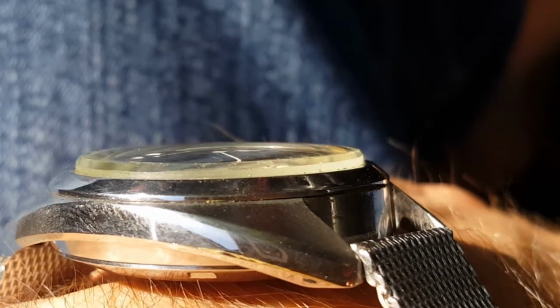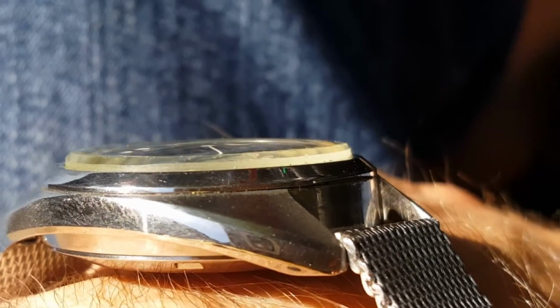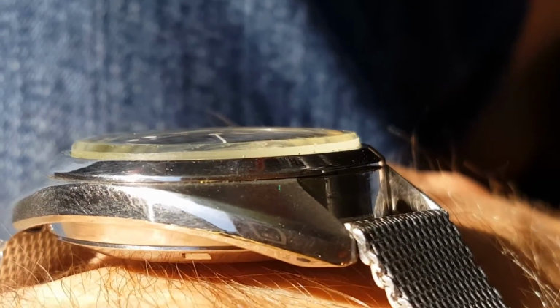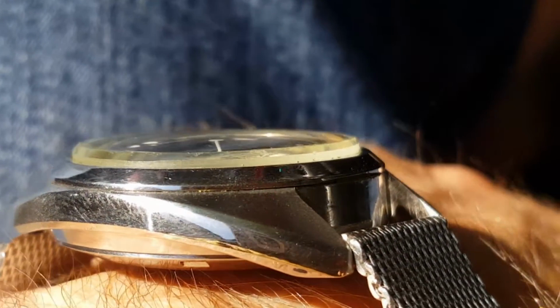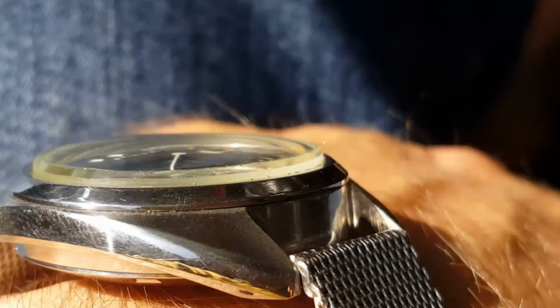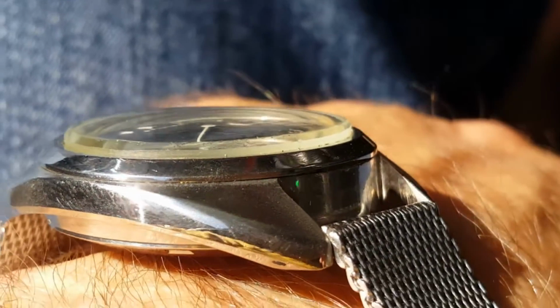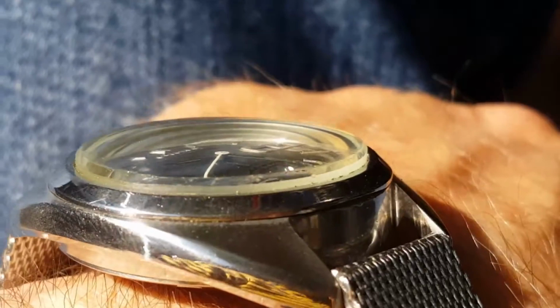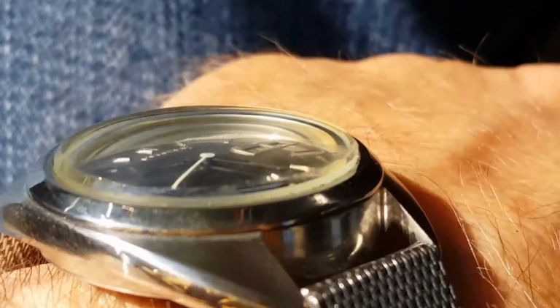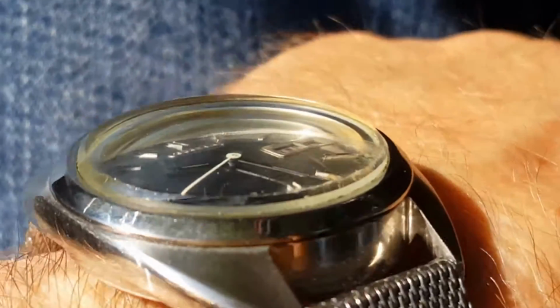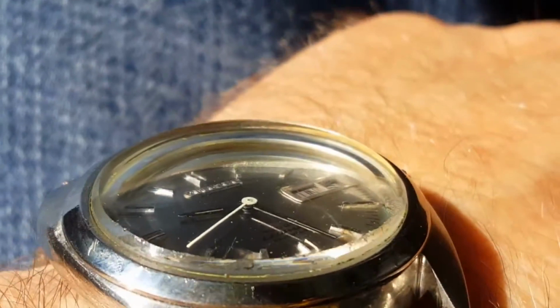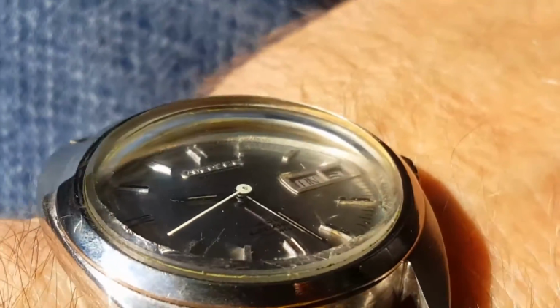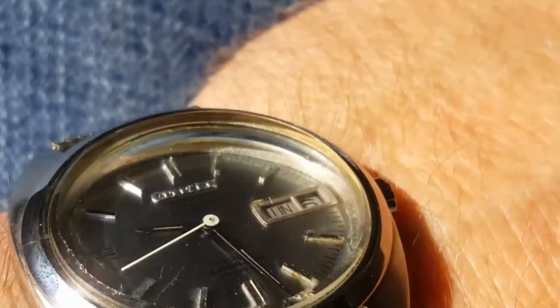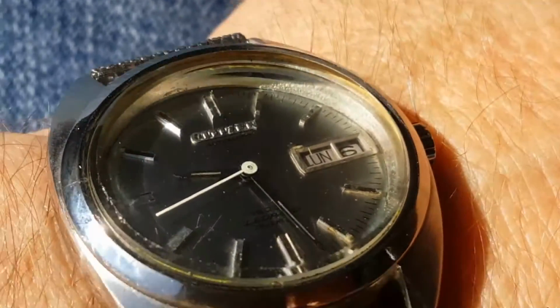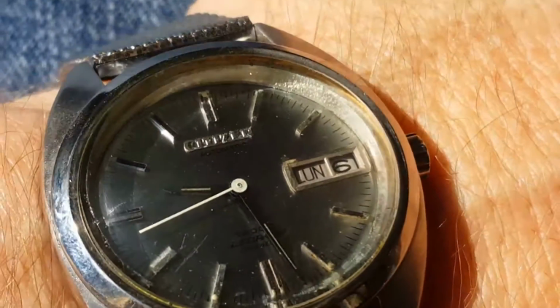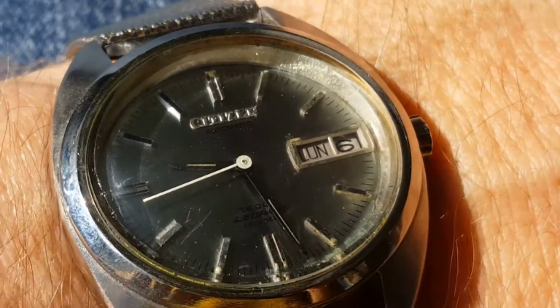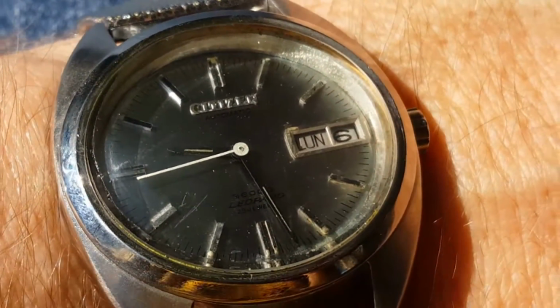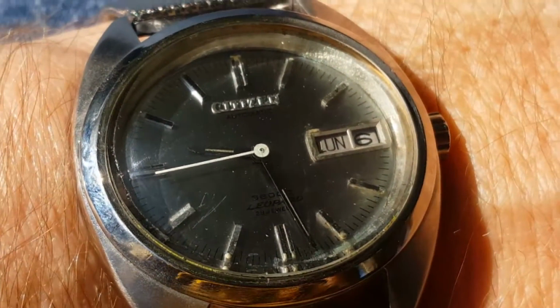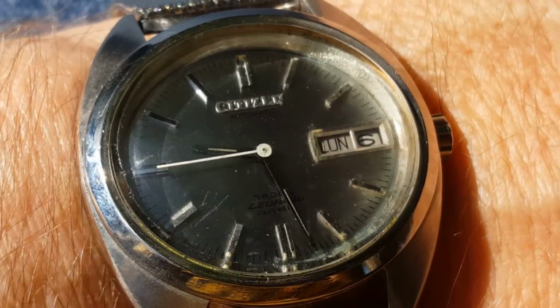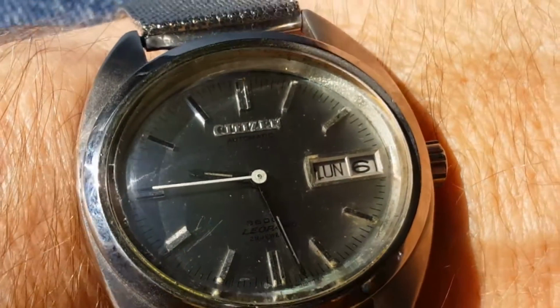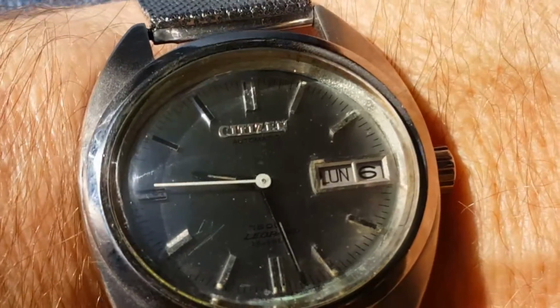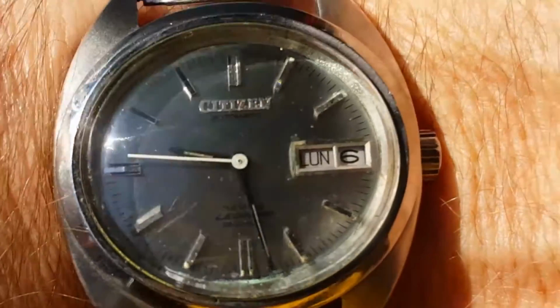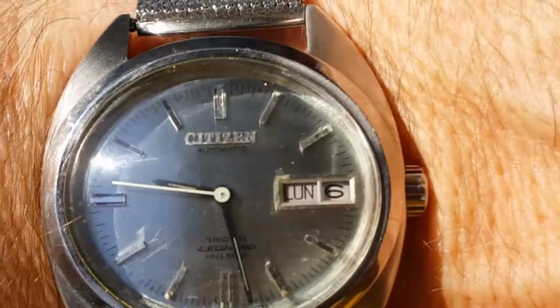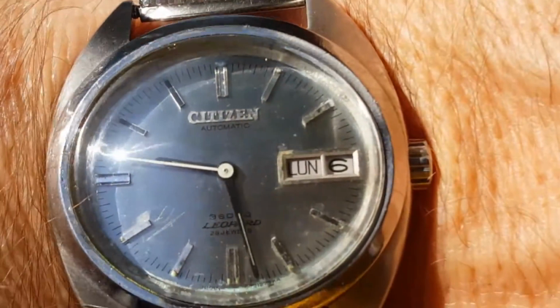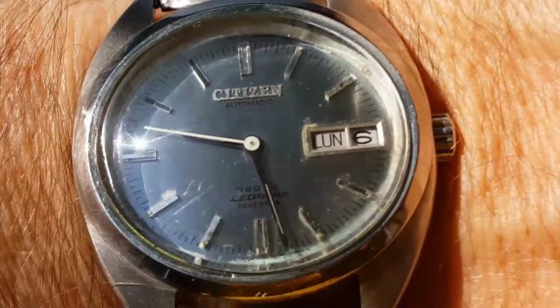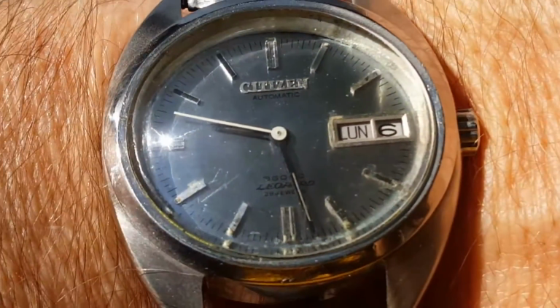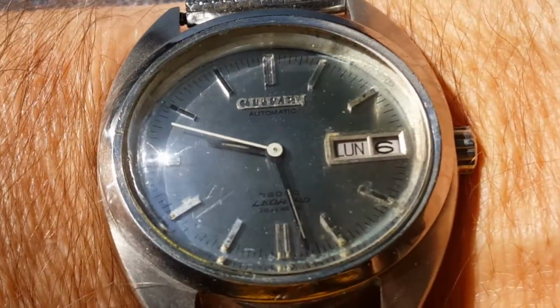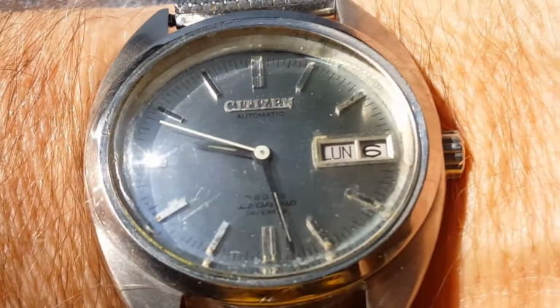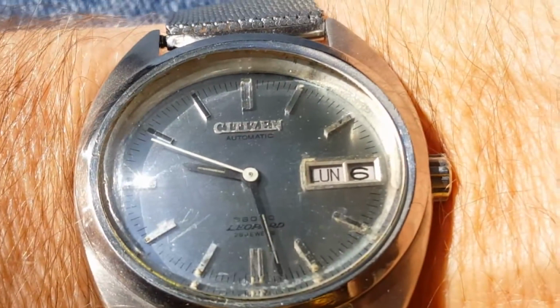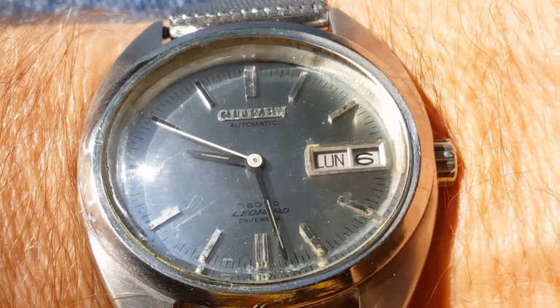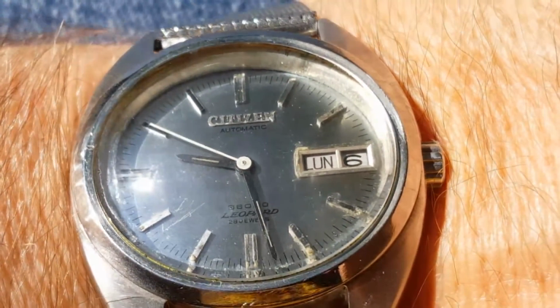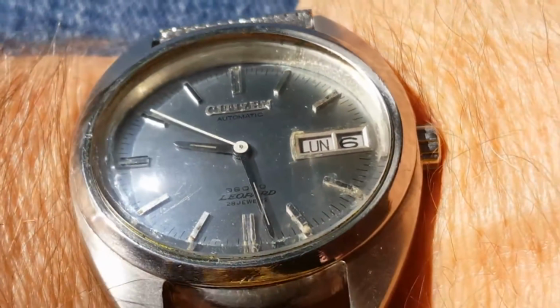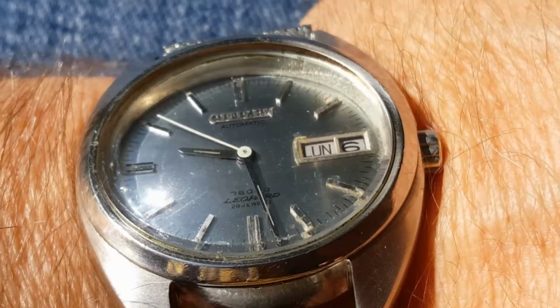Get a look at the crystal there — I'm not sure if that's an aftermarket crystal or not, we're going to figure that out. Just look at the texture of that dial in the sunlight.